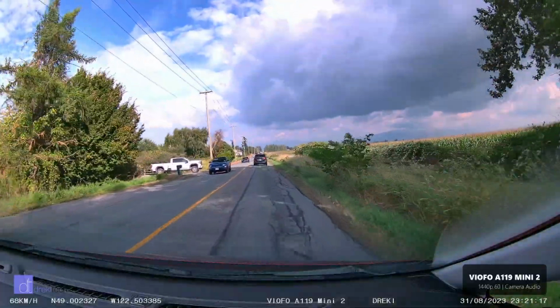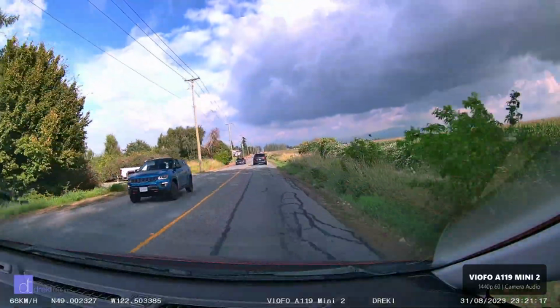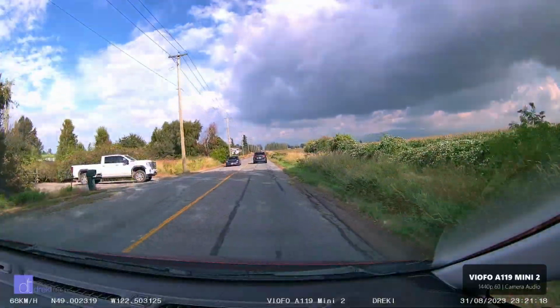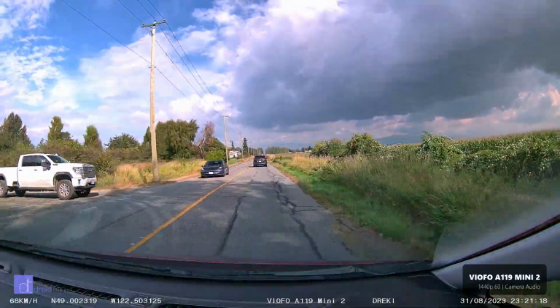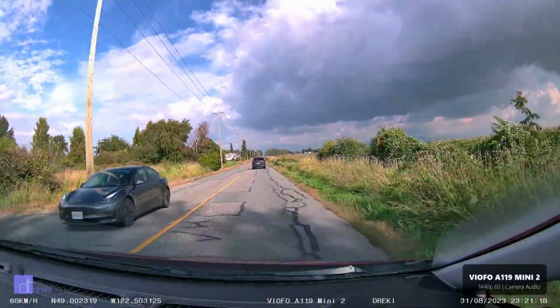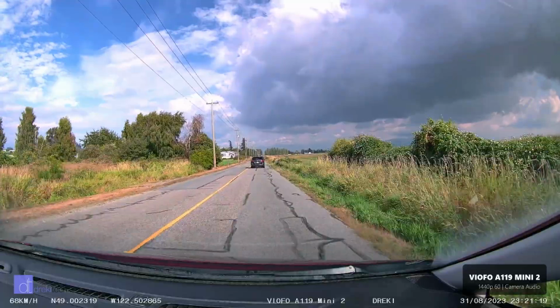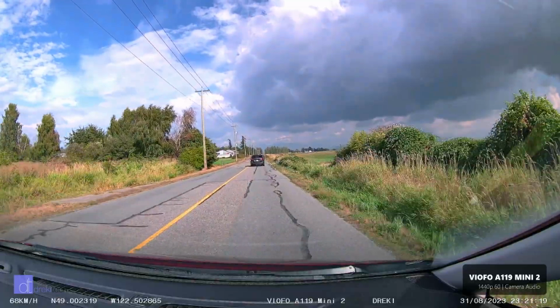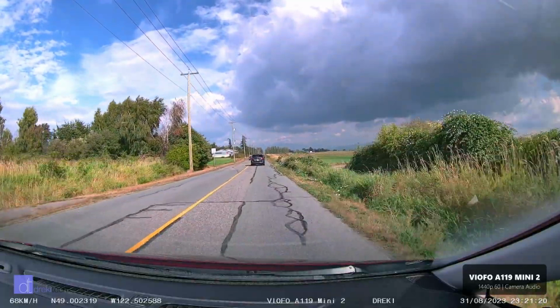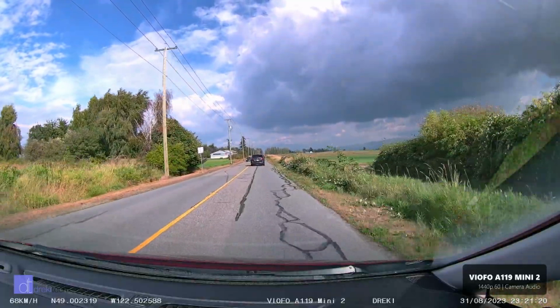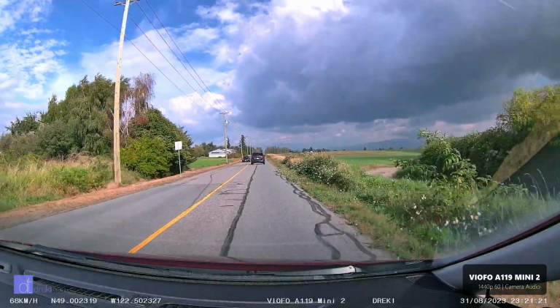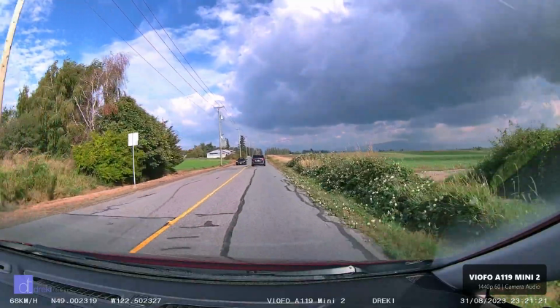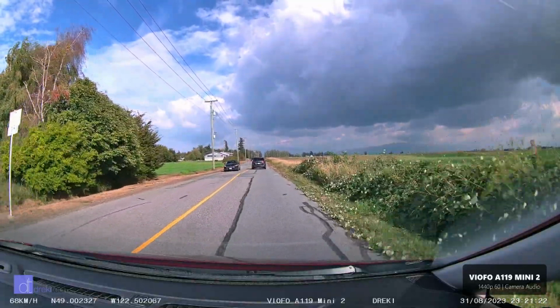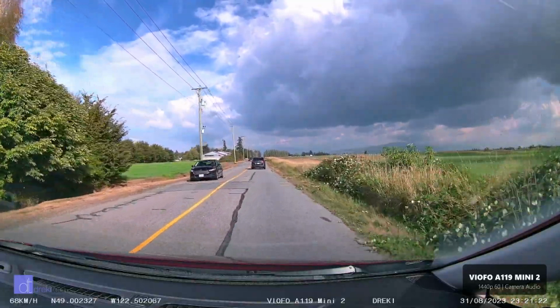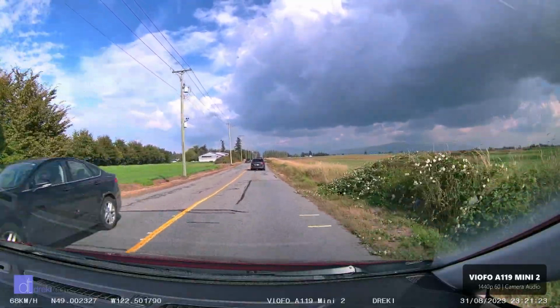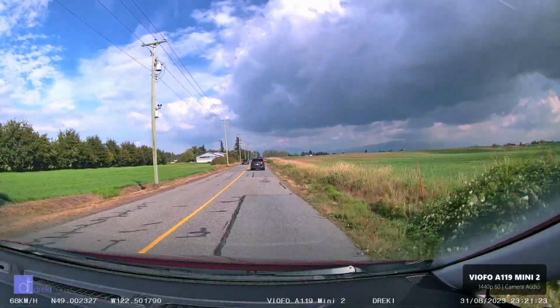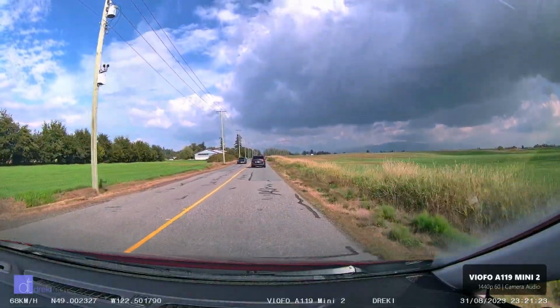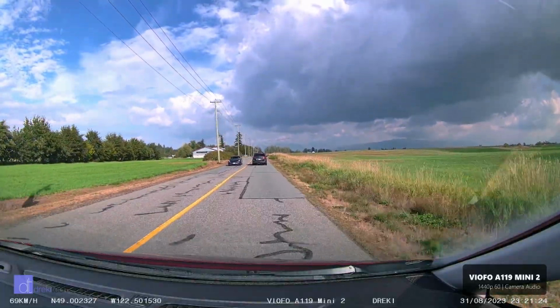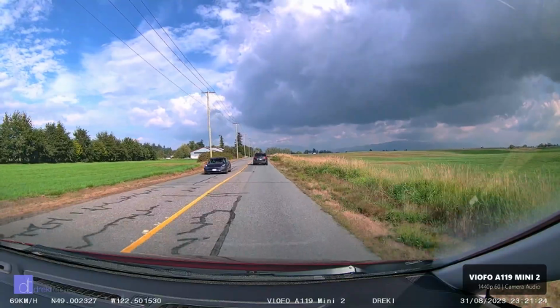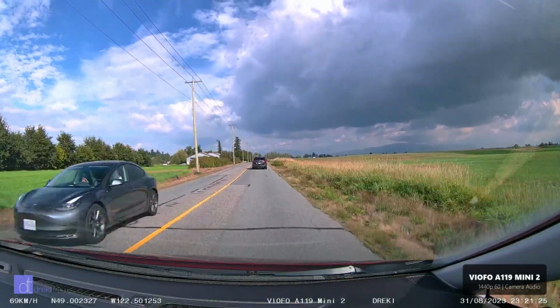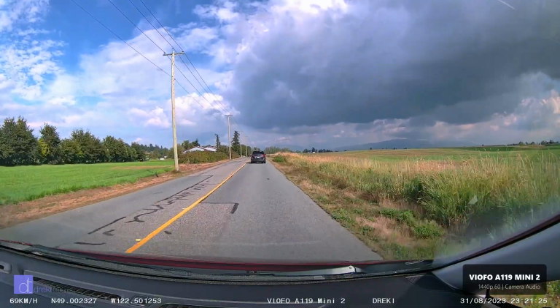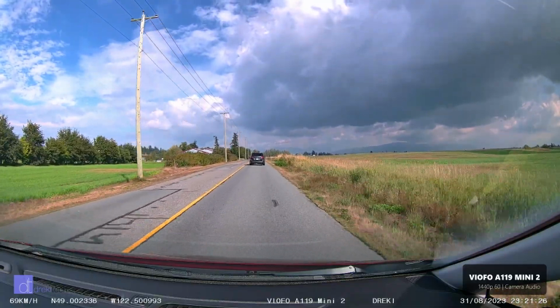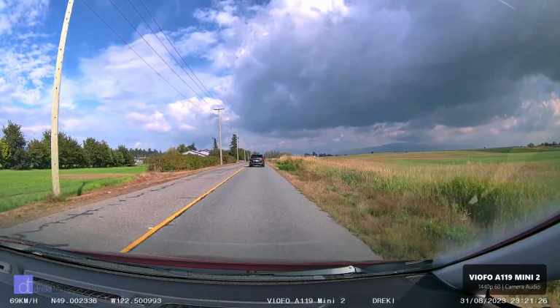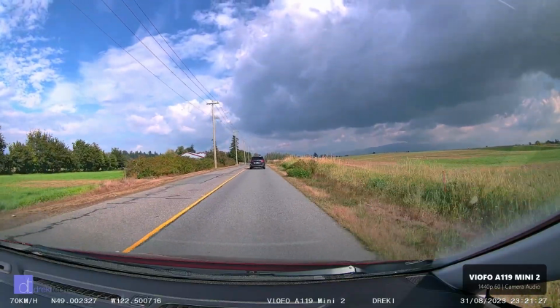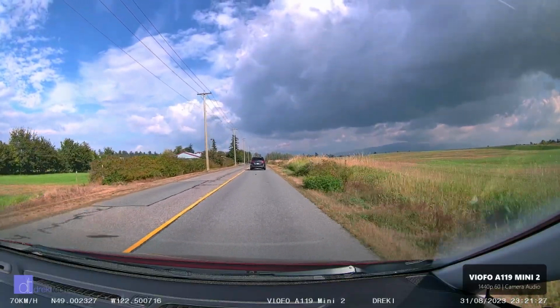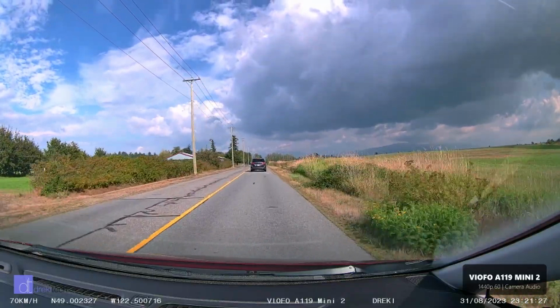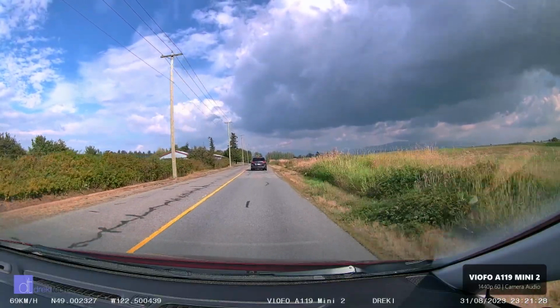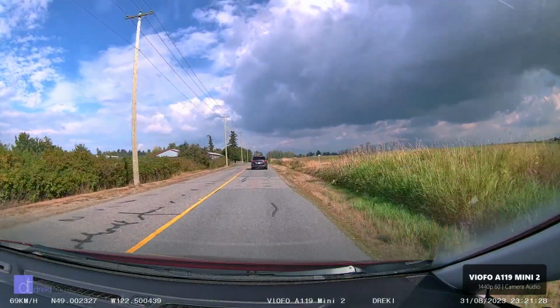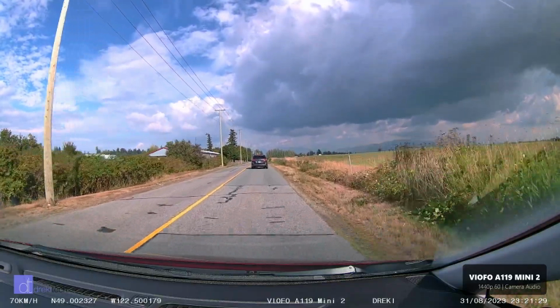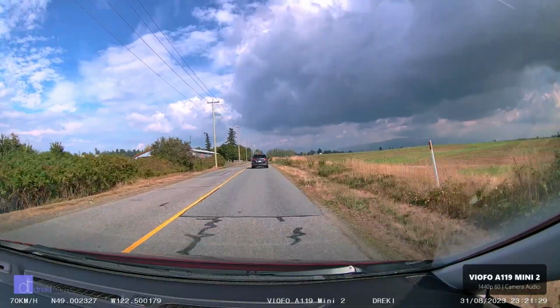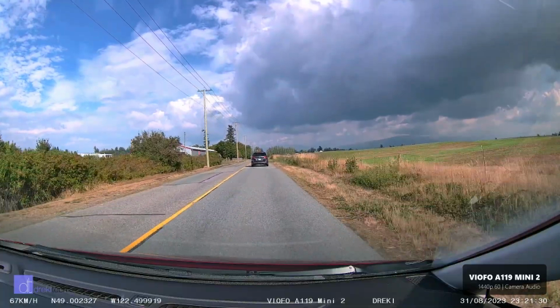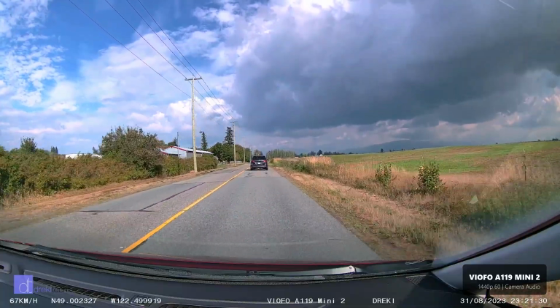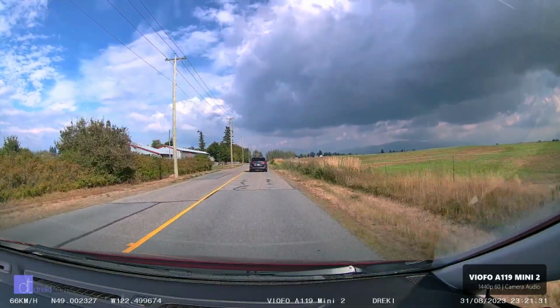Back at 1440p60 going about 70 kilometers per hour with oncoming traffic doing the same speed, so our relative speed is 120 to 140 kilometers per hour, and we'll see how well it freezes license plates.